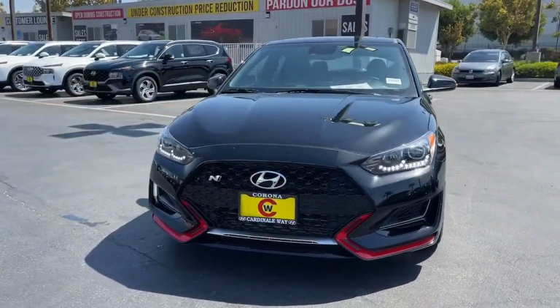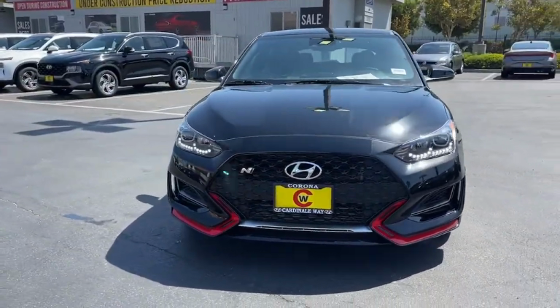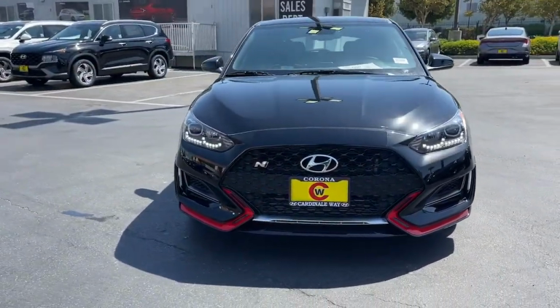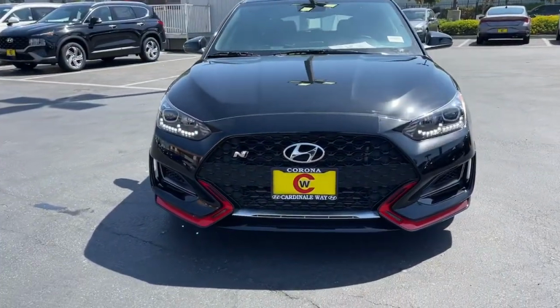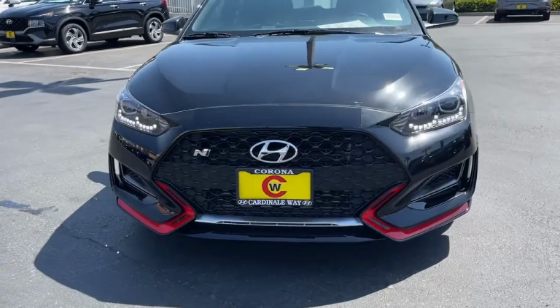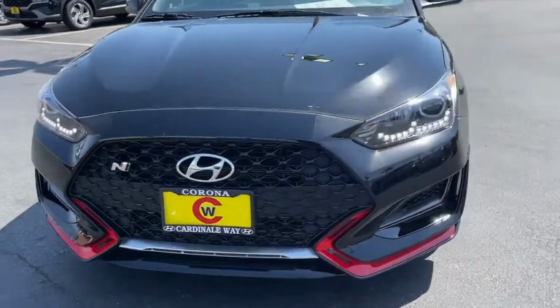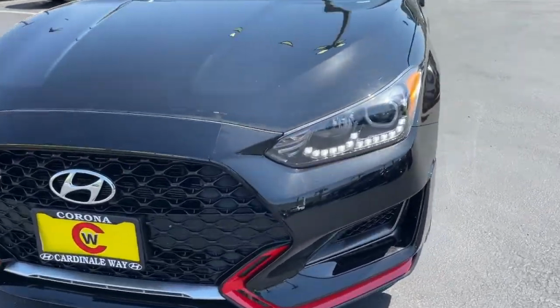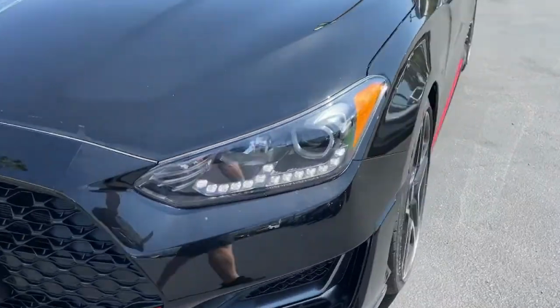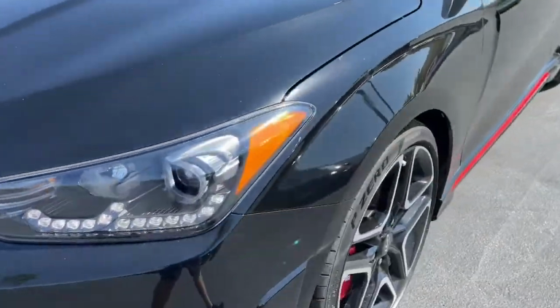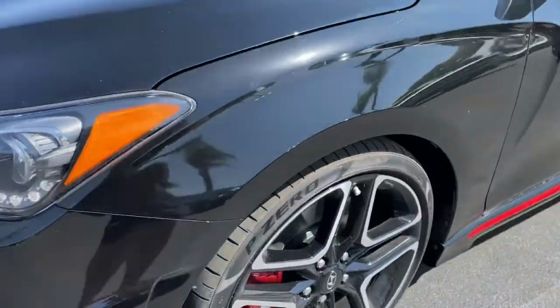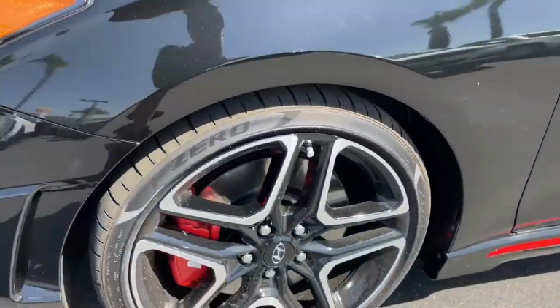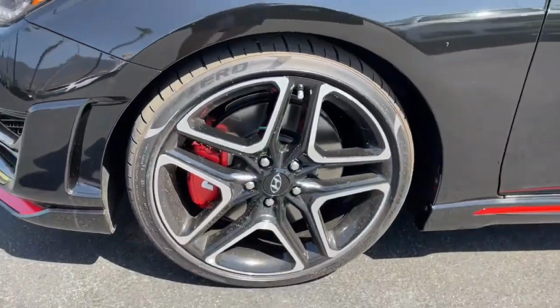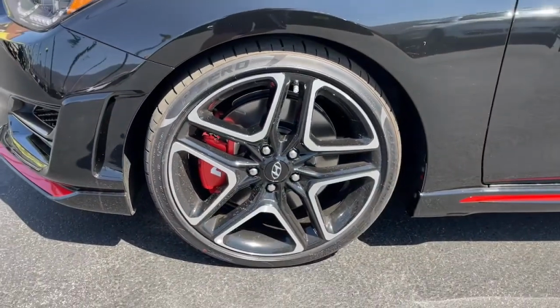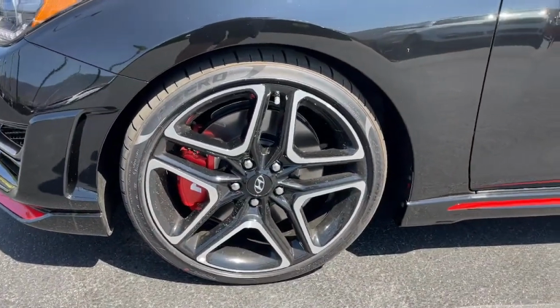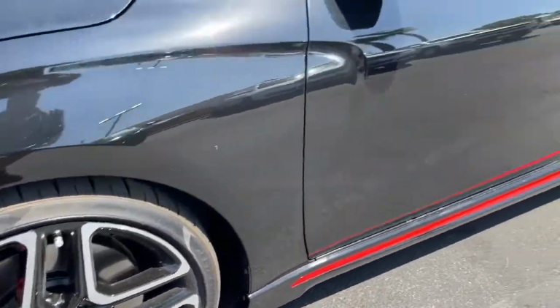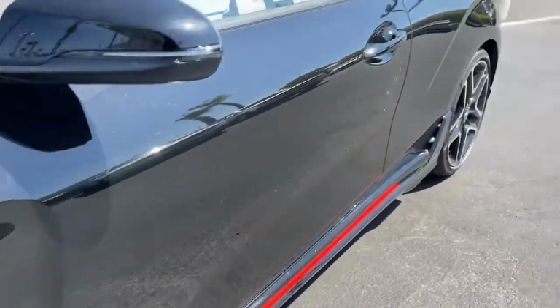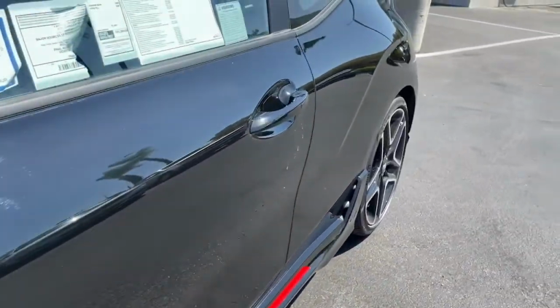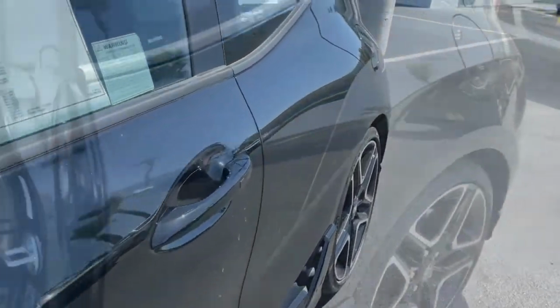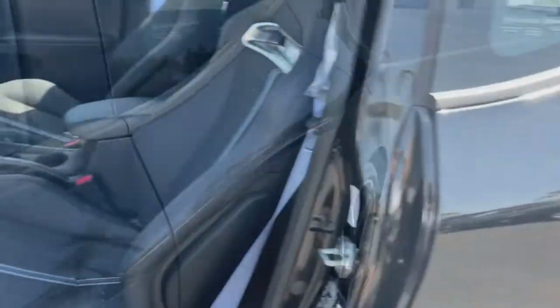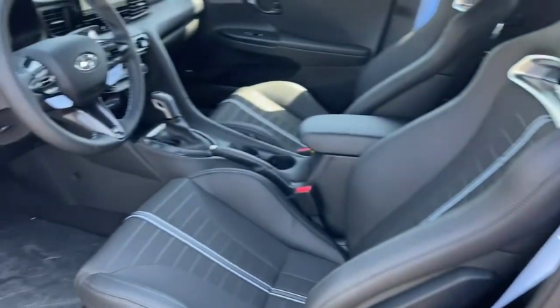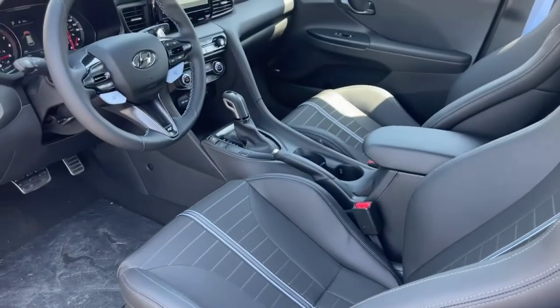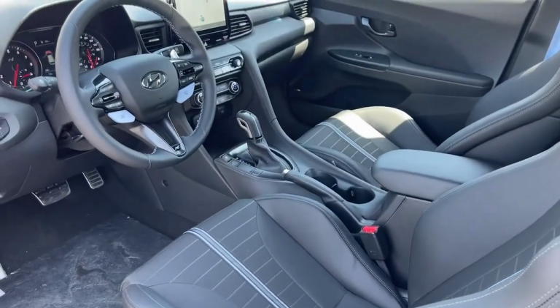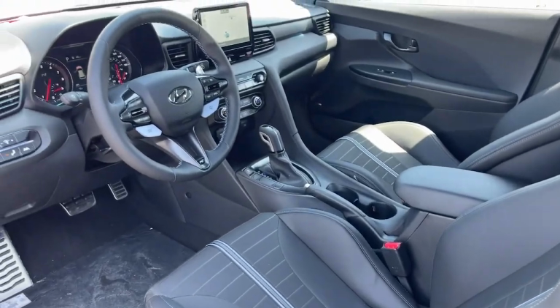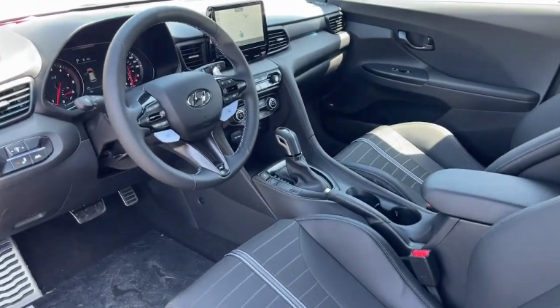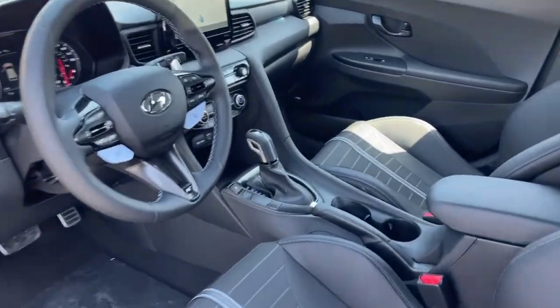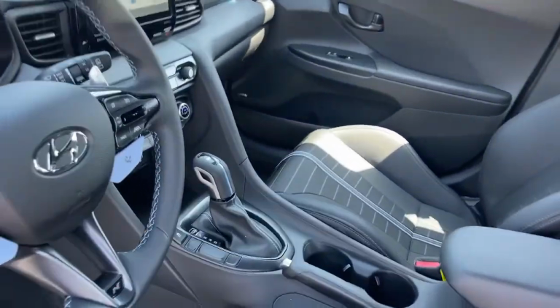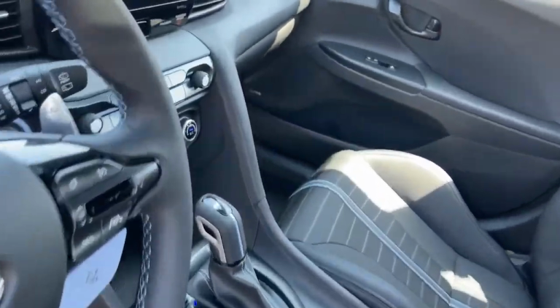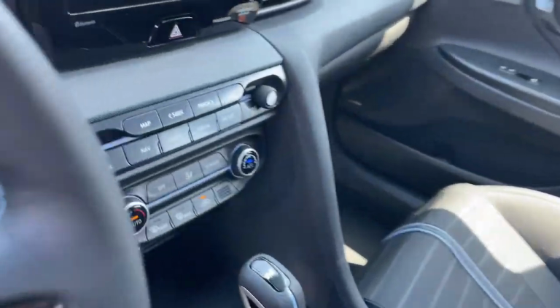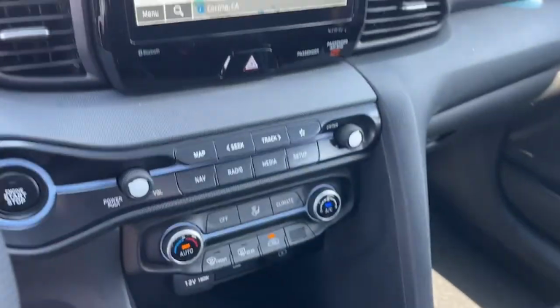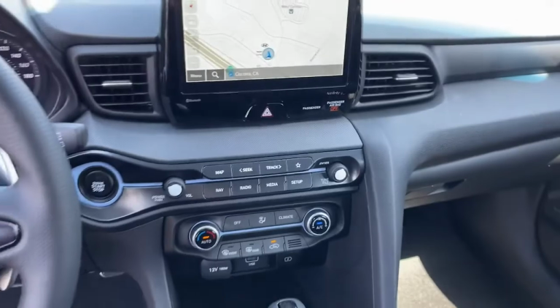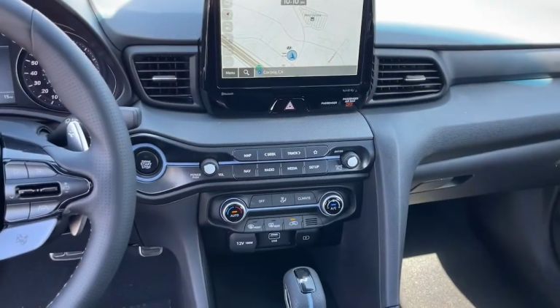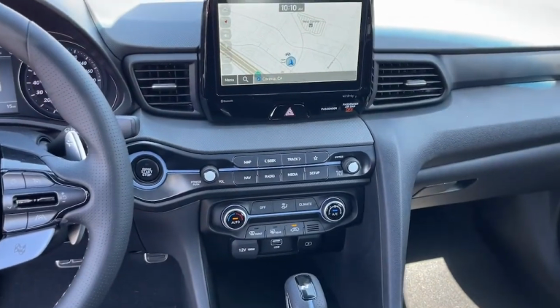It also features touchscreen infotainment and an impressive suite of safety features. These are just some of the great options this vehicle comes with: keyless entry, navigation system, aluminum wheels, and electronic stability control.